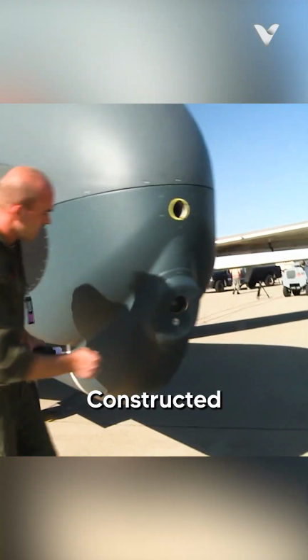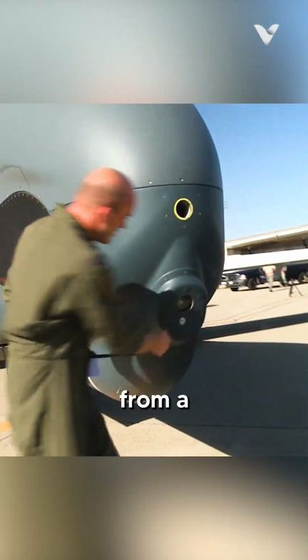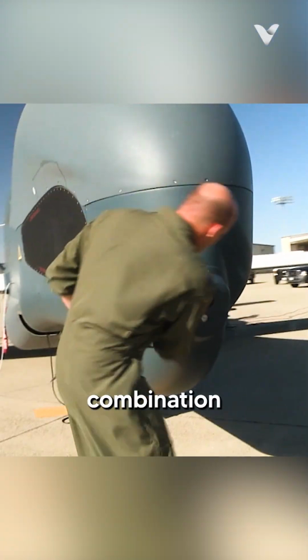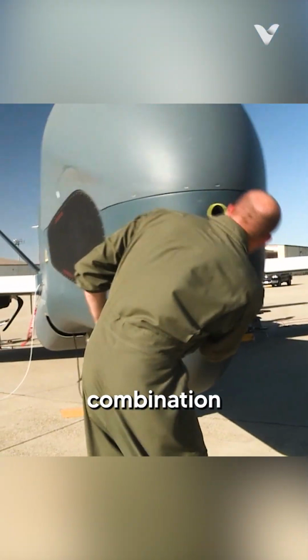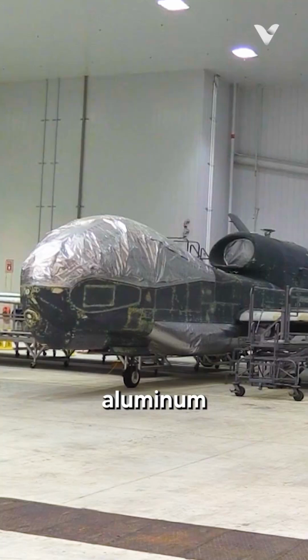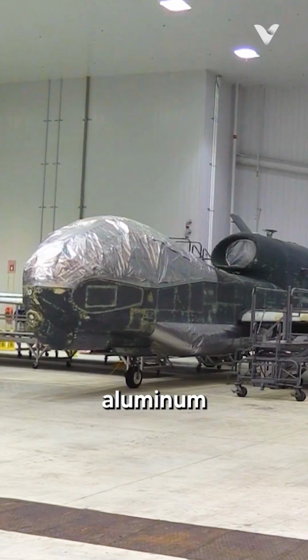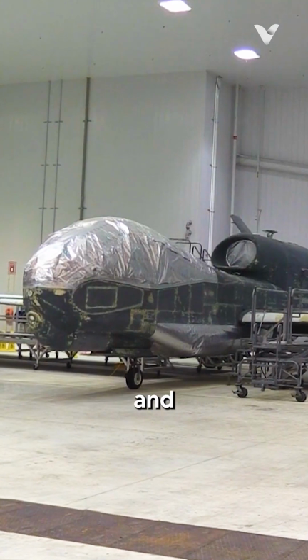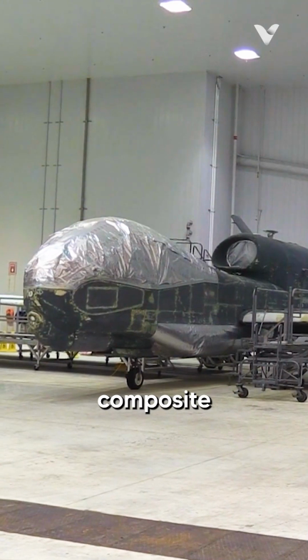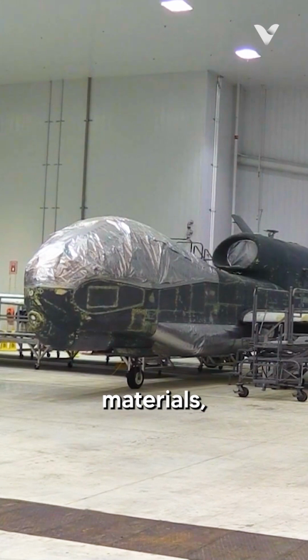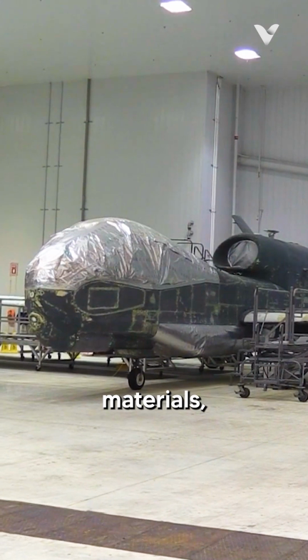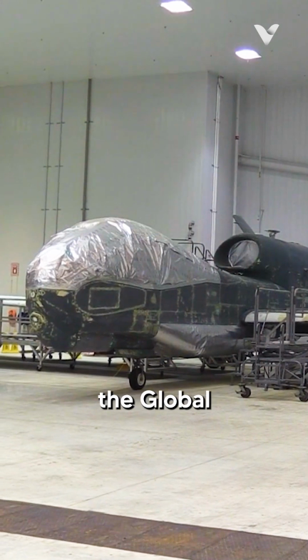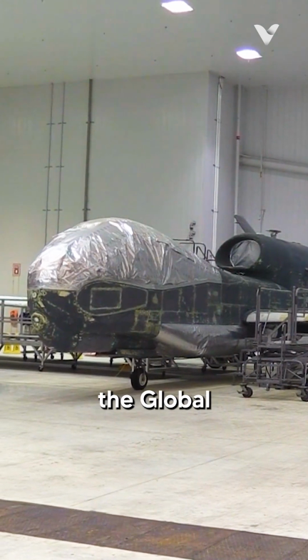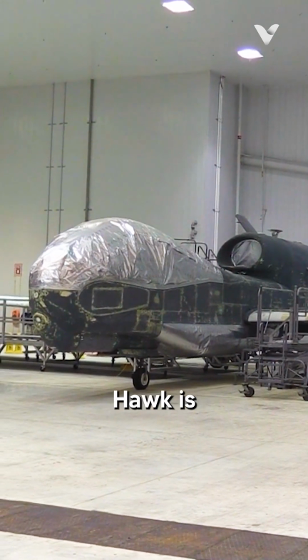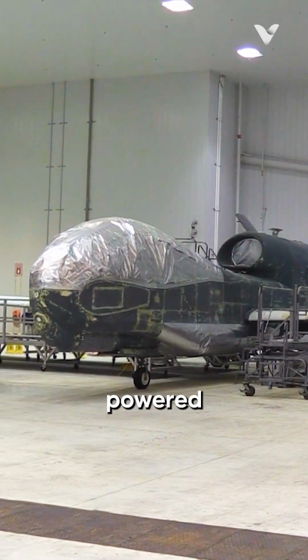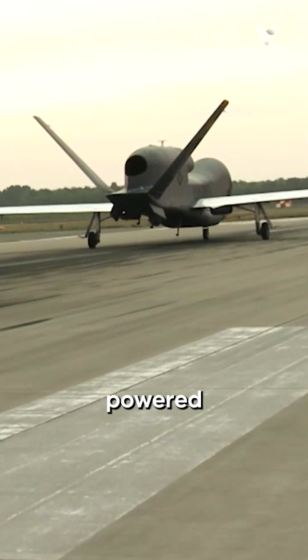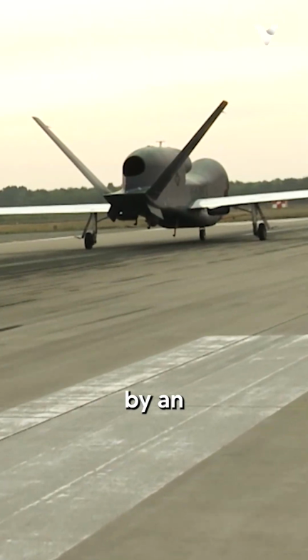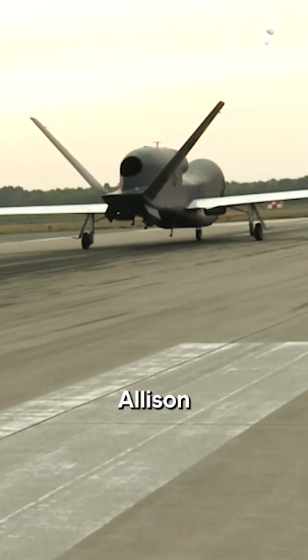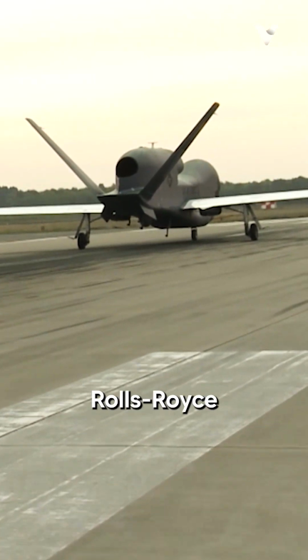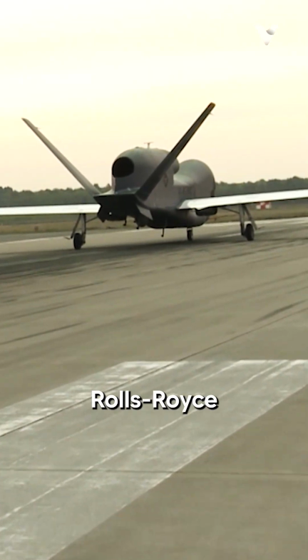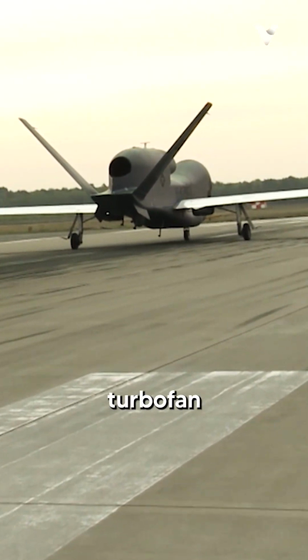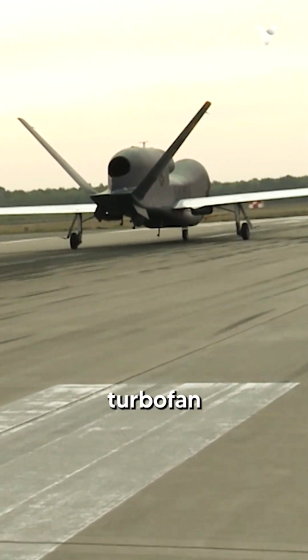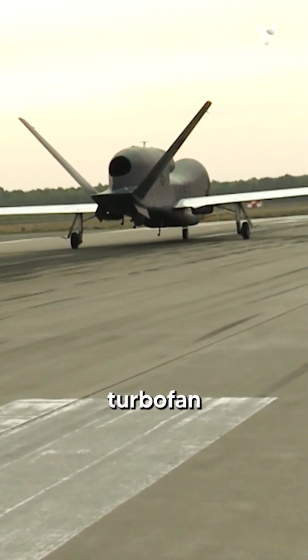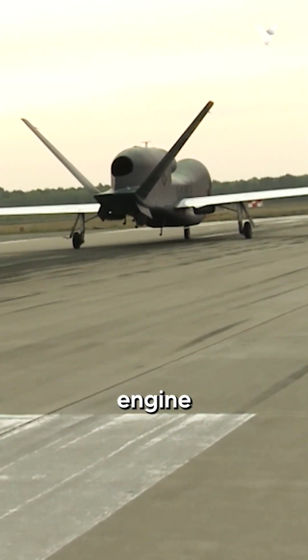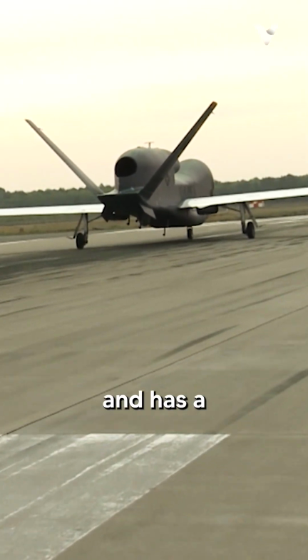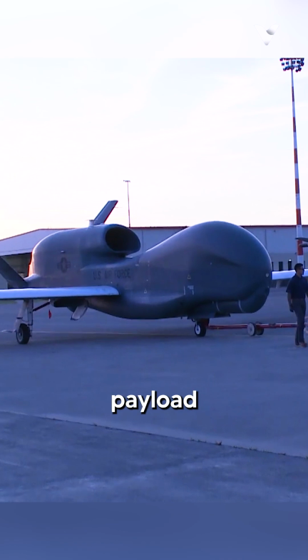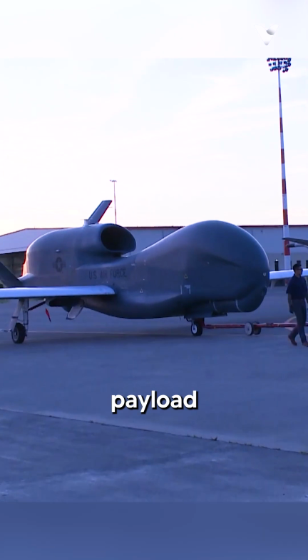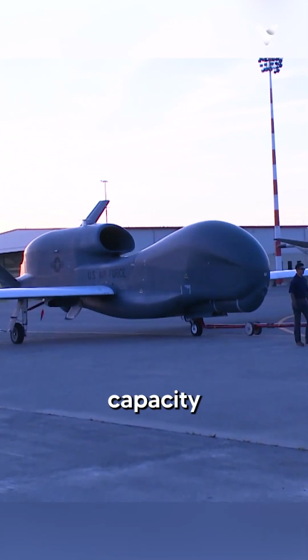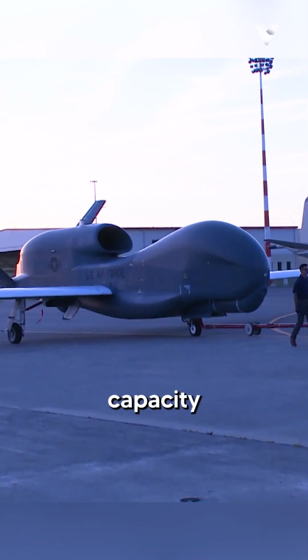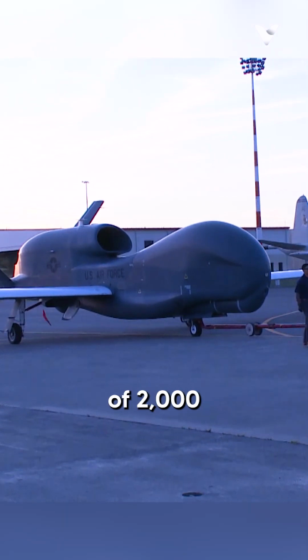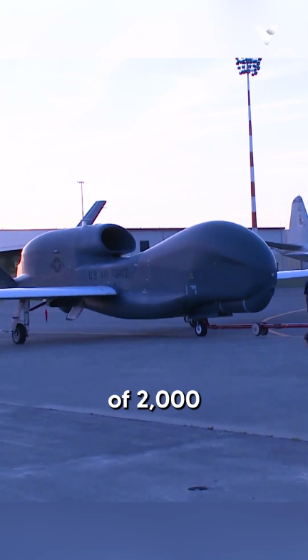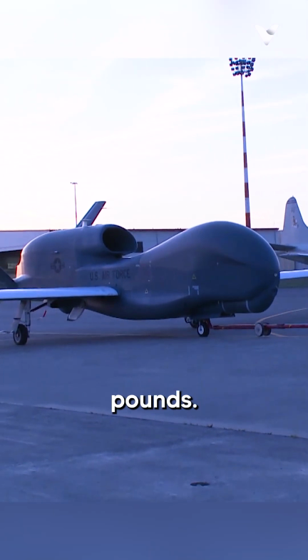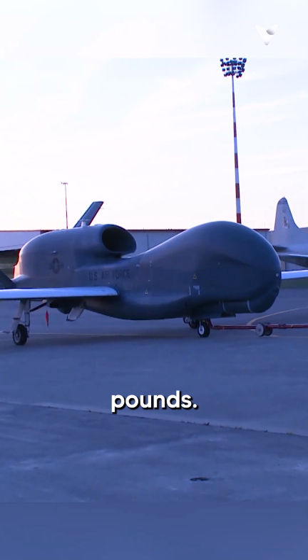Constructed from a combination of aluminum and composite materials, the Global Hawk is powered by an Allison Rolls-Royce turbofan engine and has a payload capacity of 2,000 pounds.